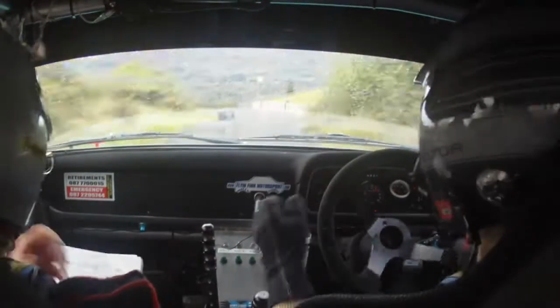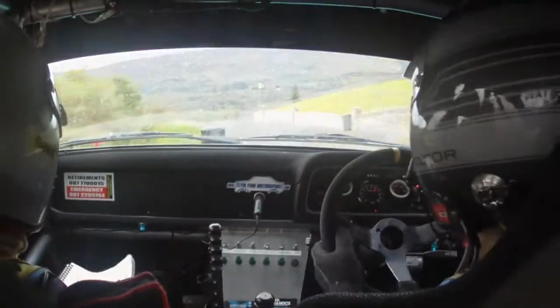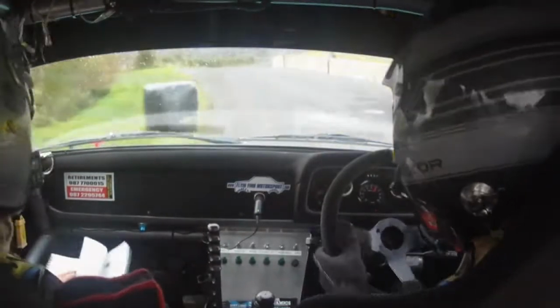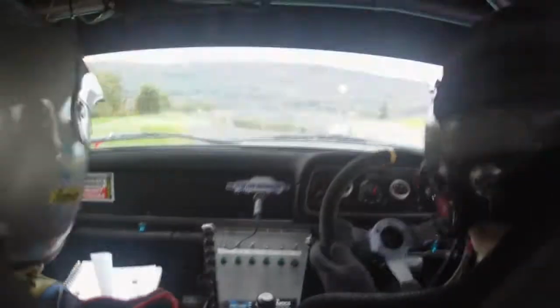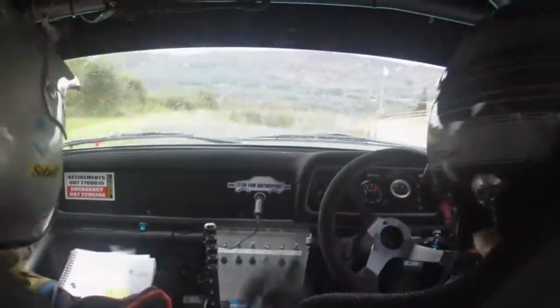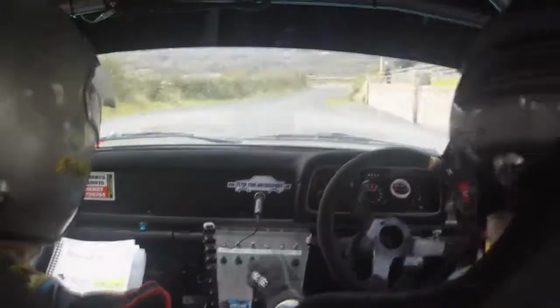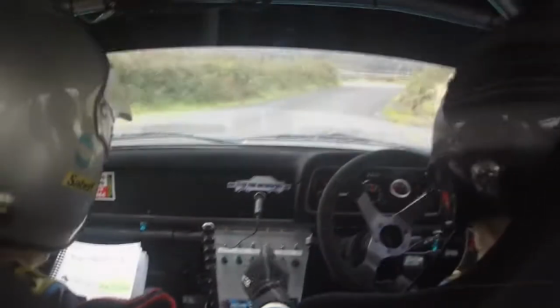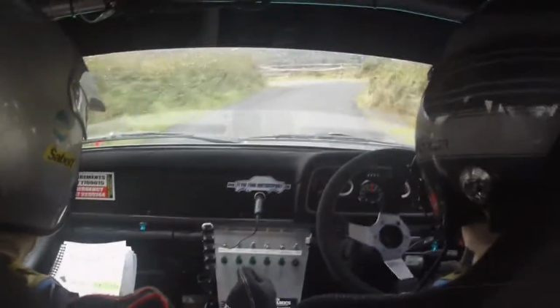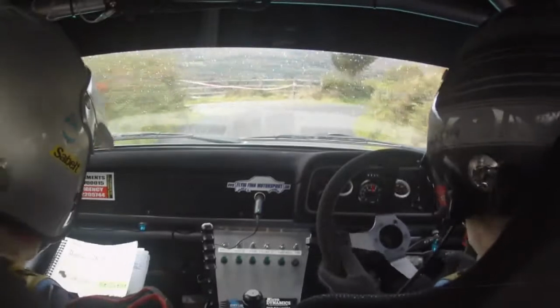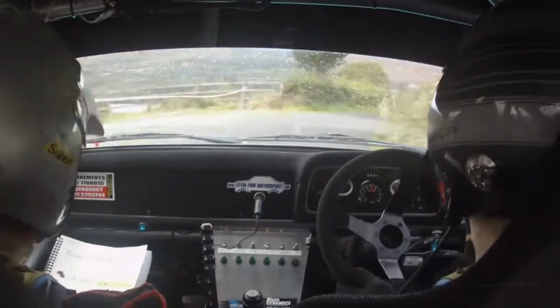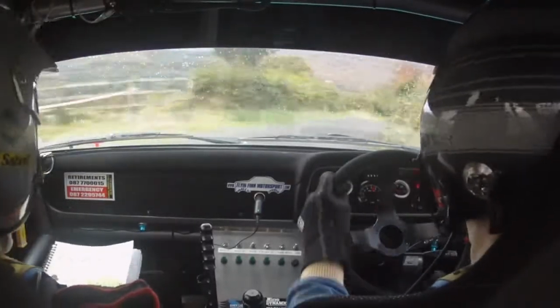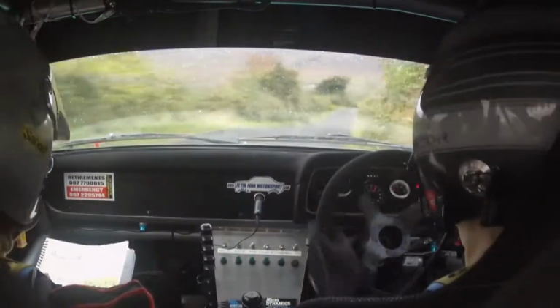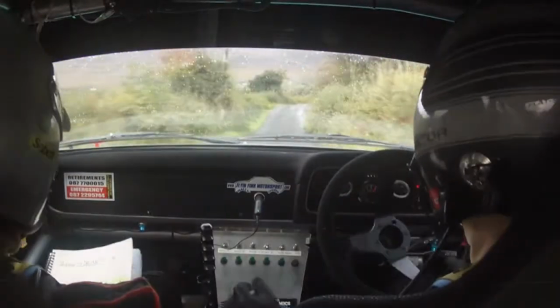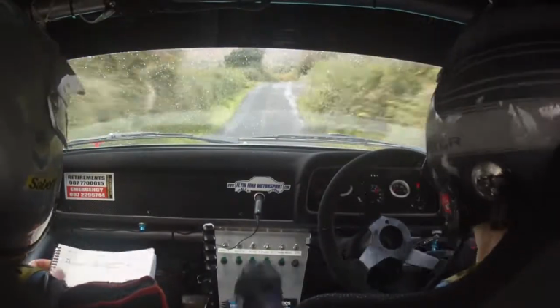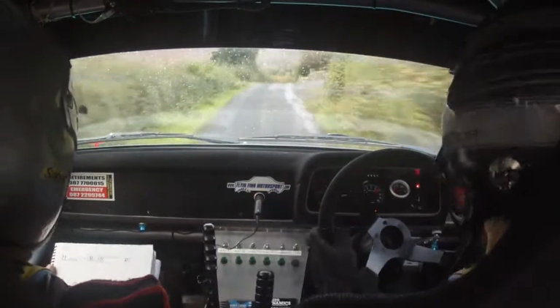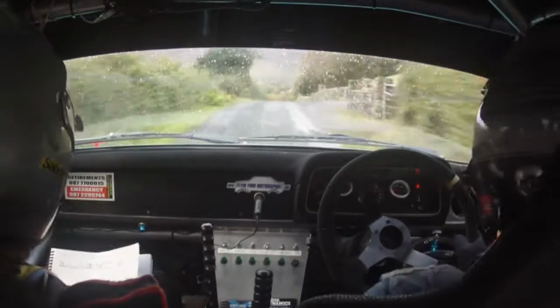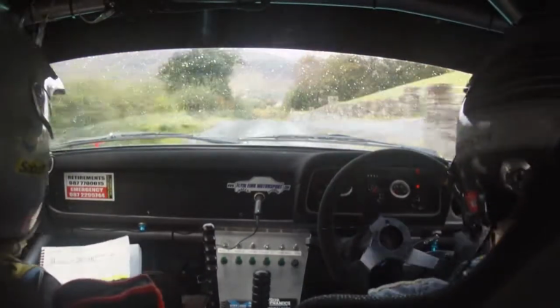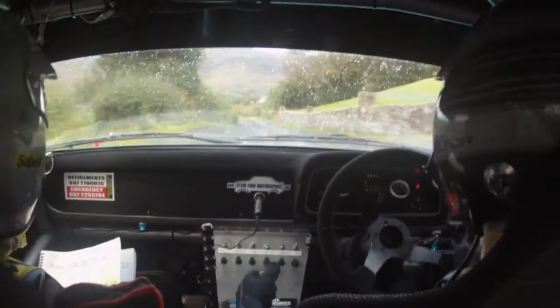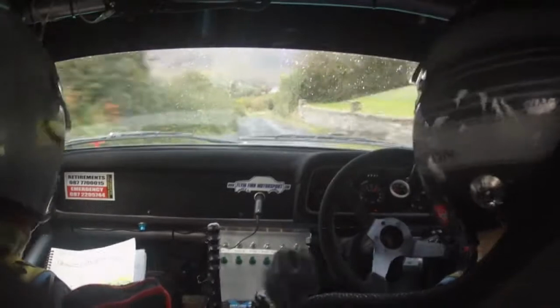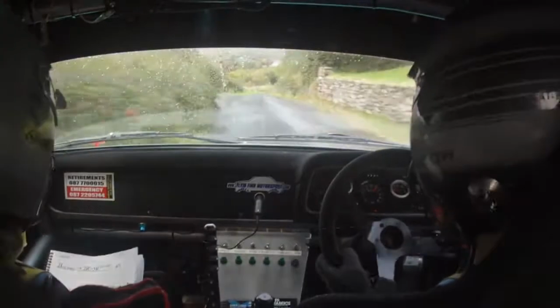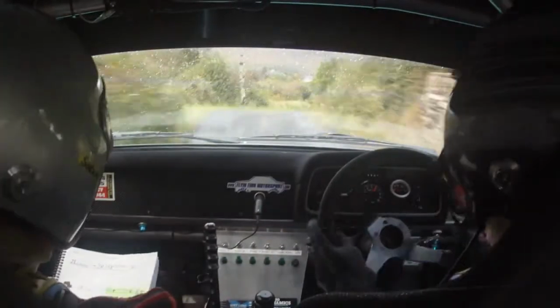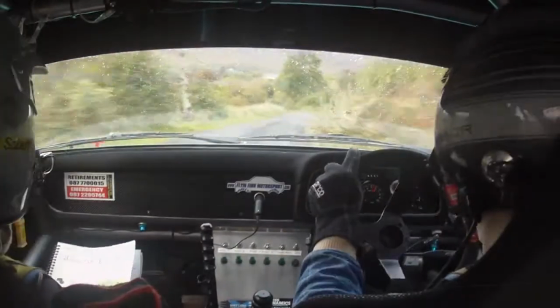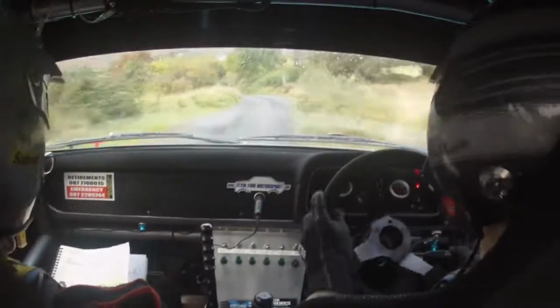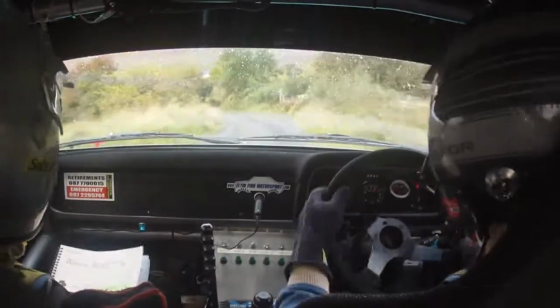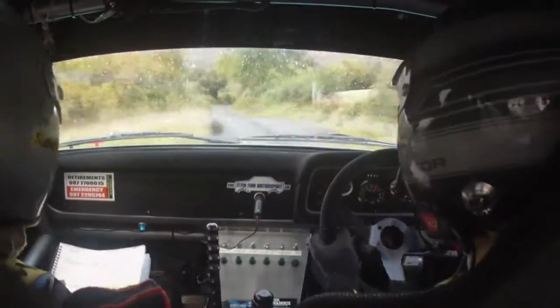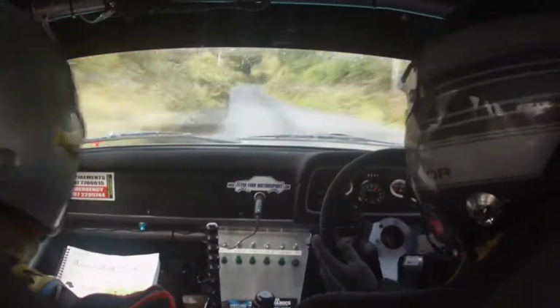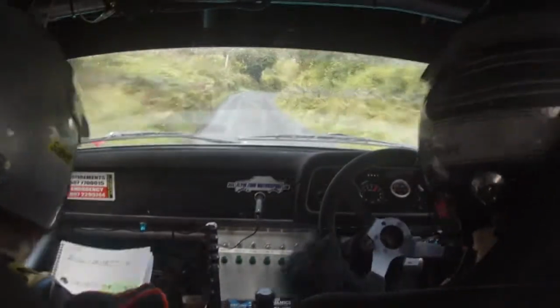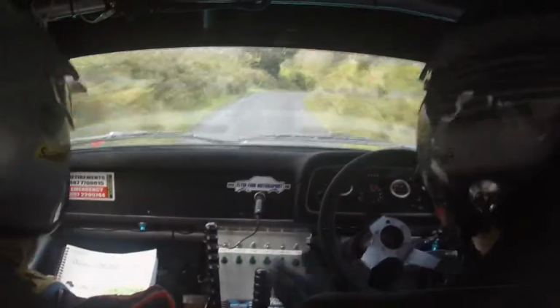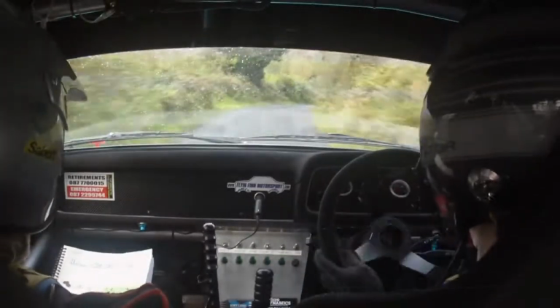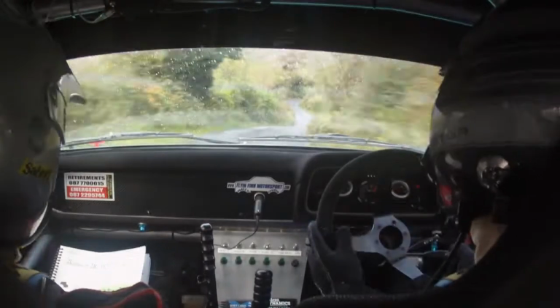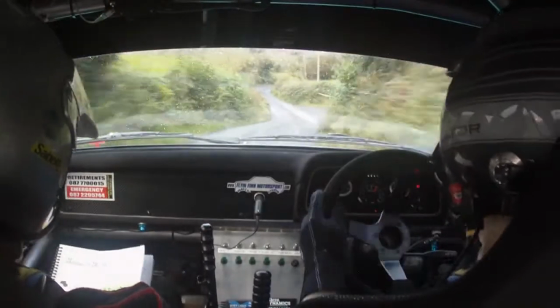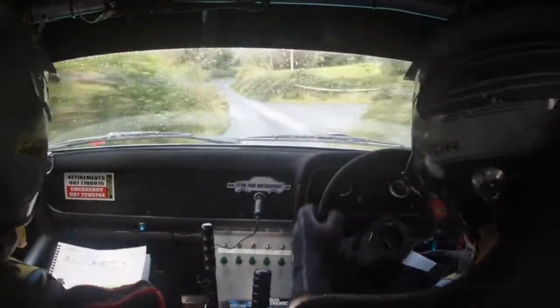2 right tightens to a 5. 2 right tightens to a 5. Tightens to a 5 here. Hold on. 40. 2 right. And 2 left line. And a 3. This is your 2 left. 3 right. 3 right. Keep her in. 1 left. 5 right.